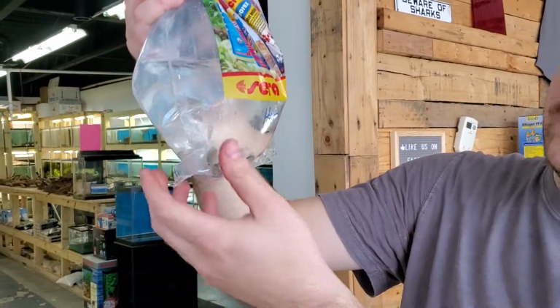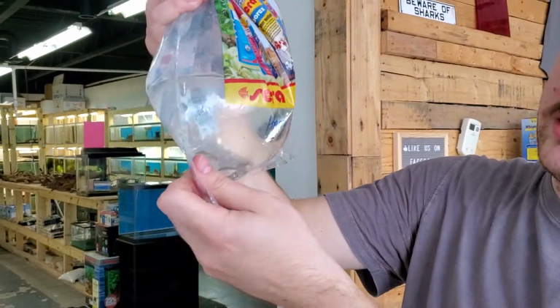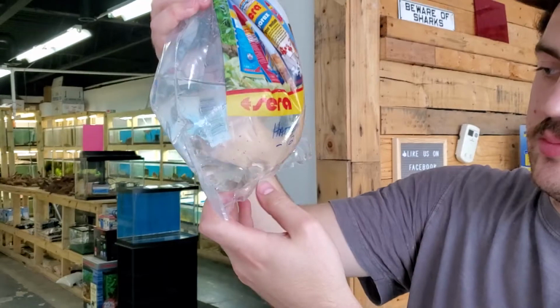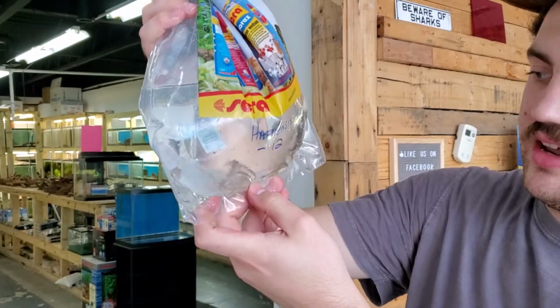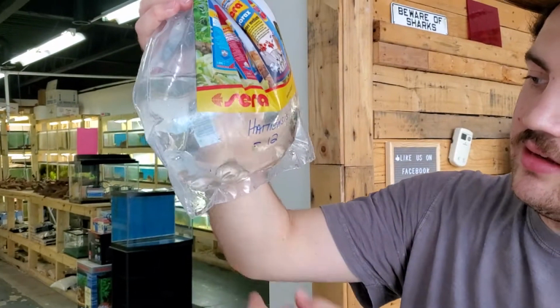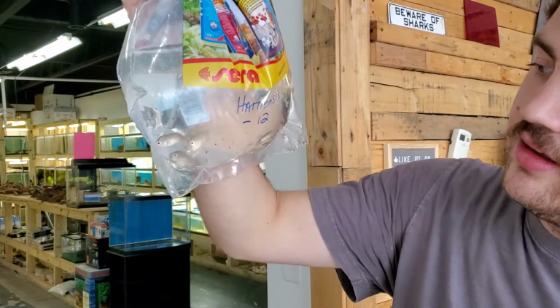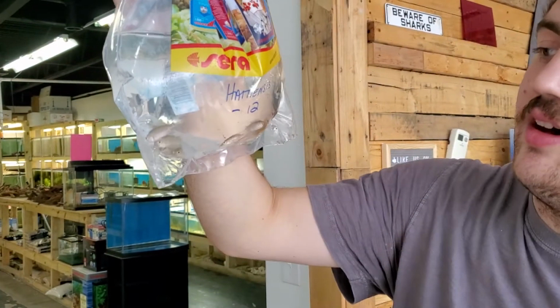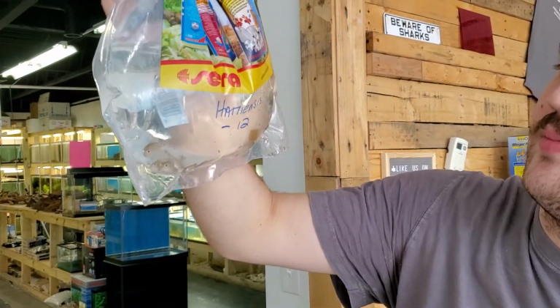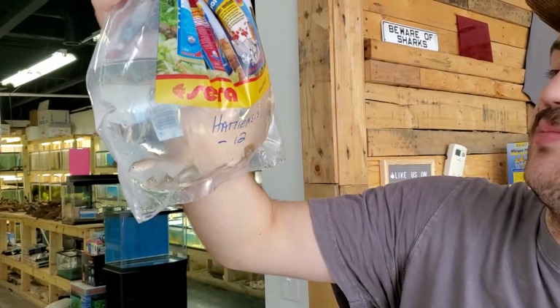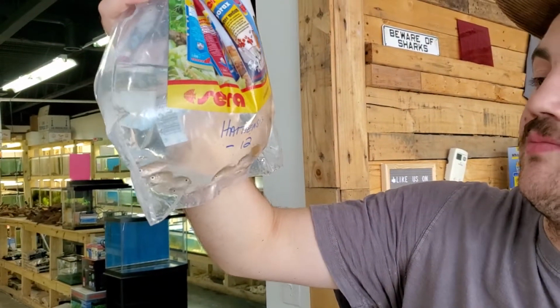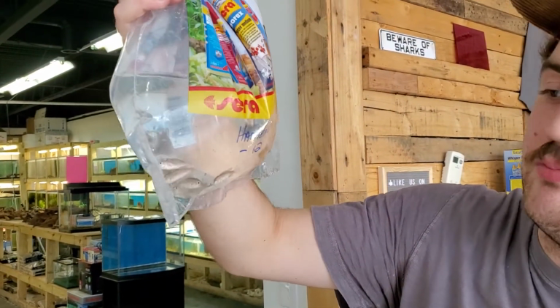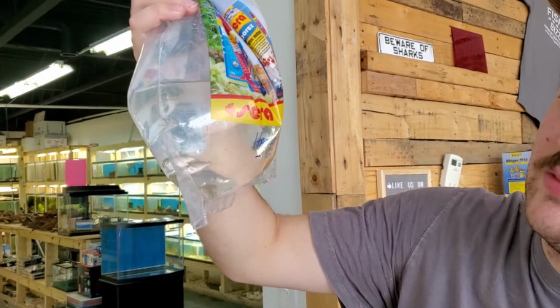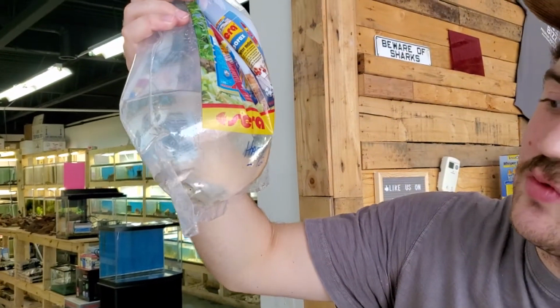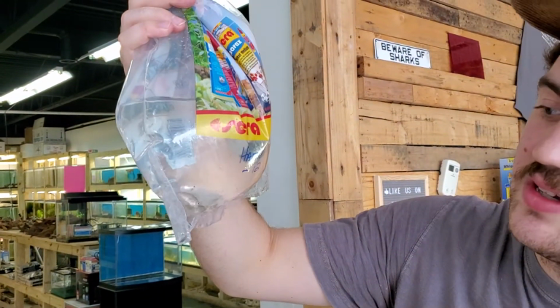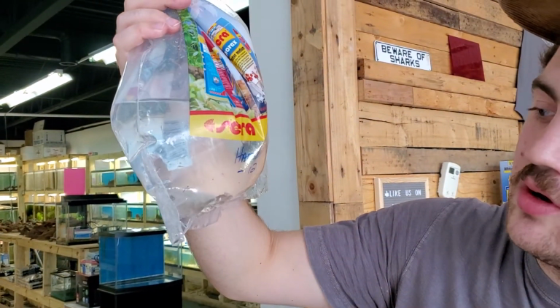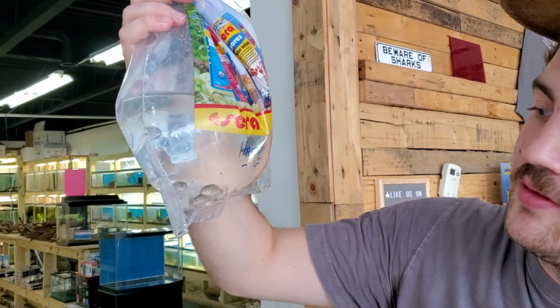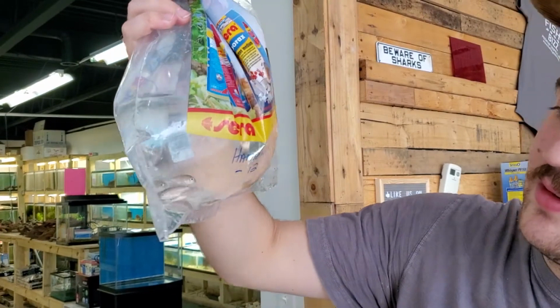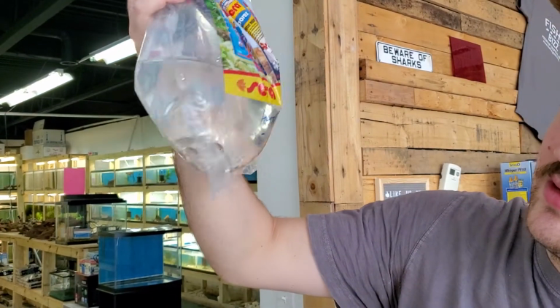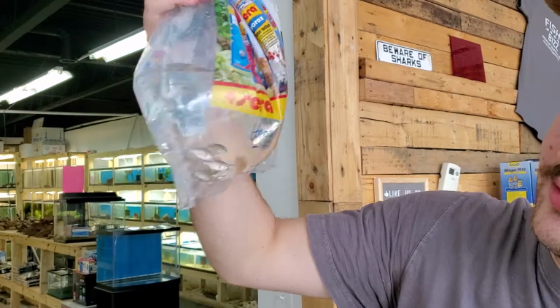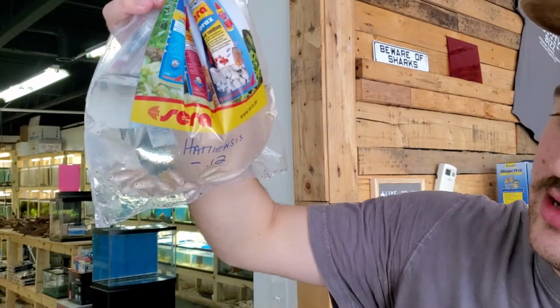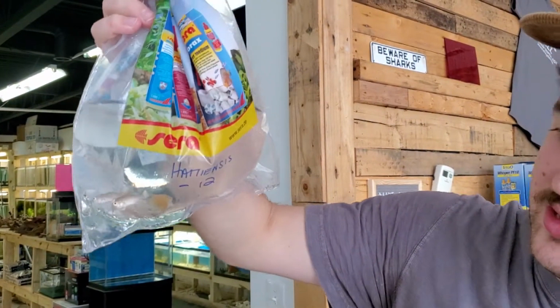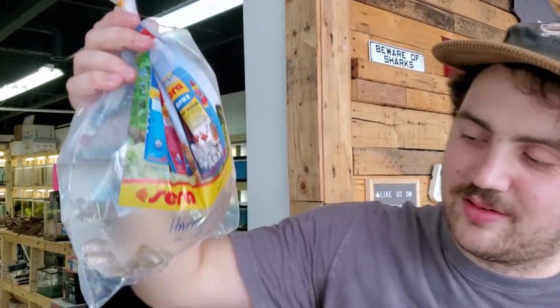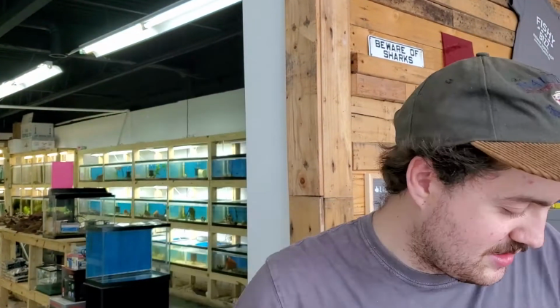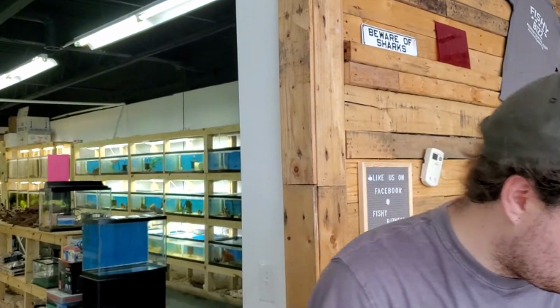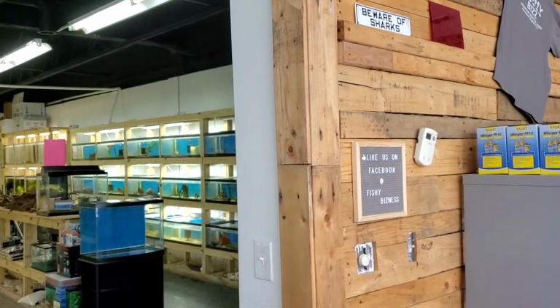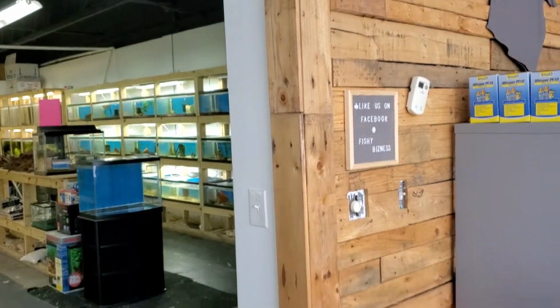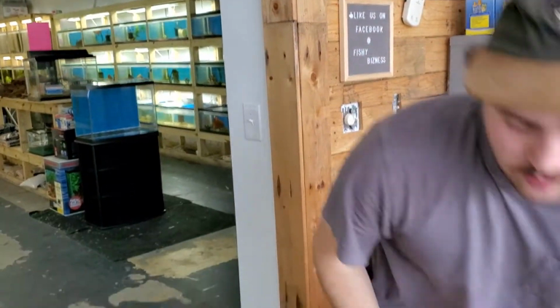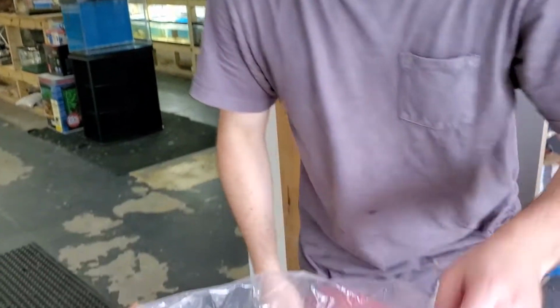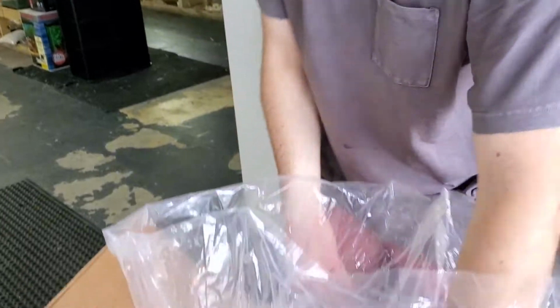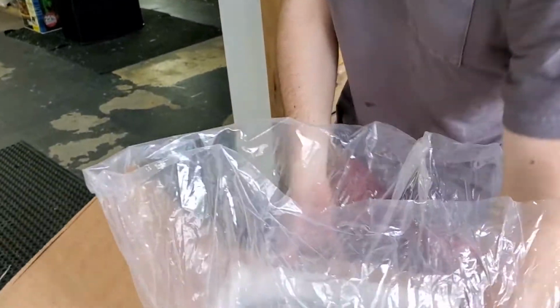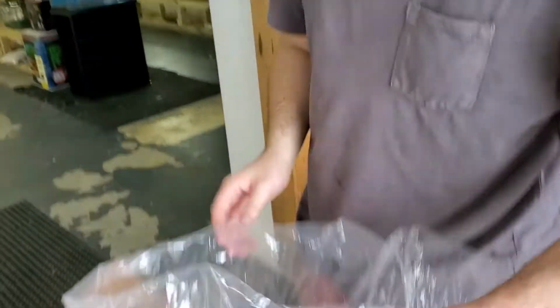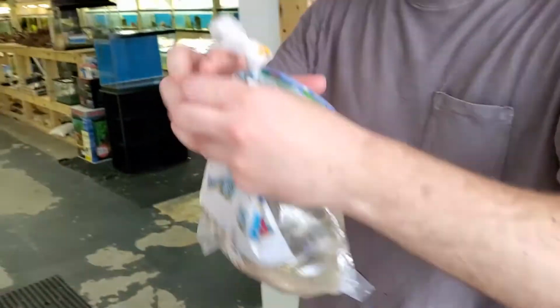The Hatiensis, or the Black Nasty — just a big, mean fish from South America. Kind of silver right now, but they have a black and white pattern to them. Pretty cool looking.